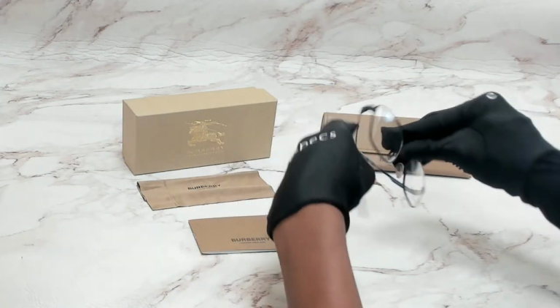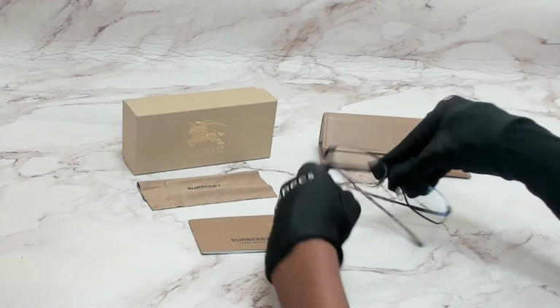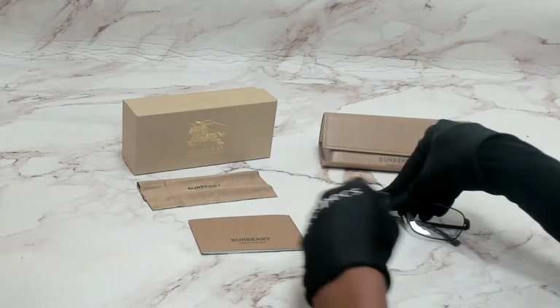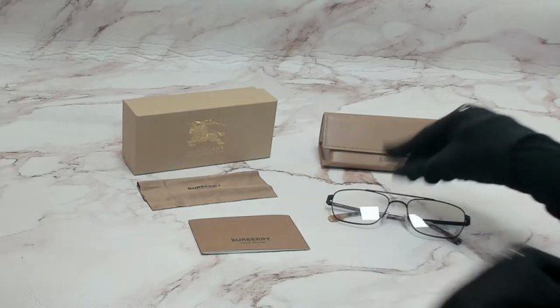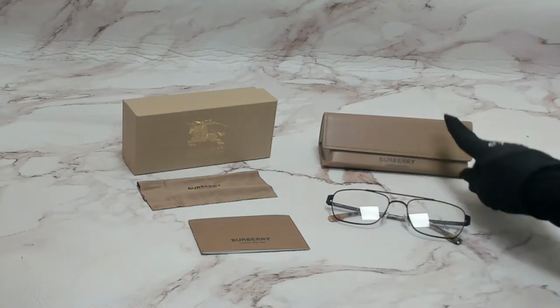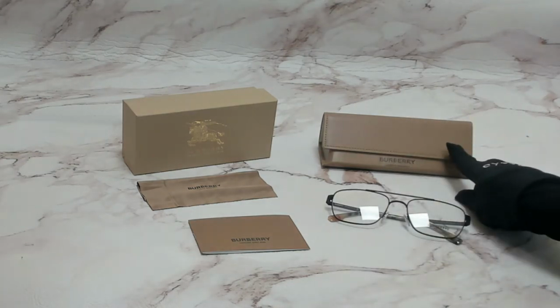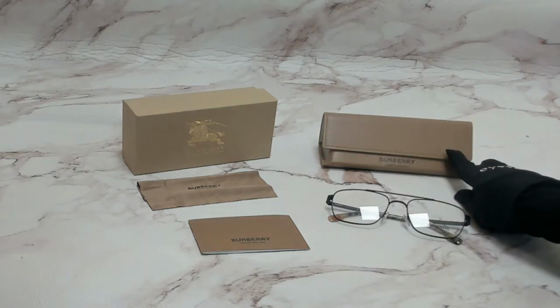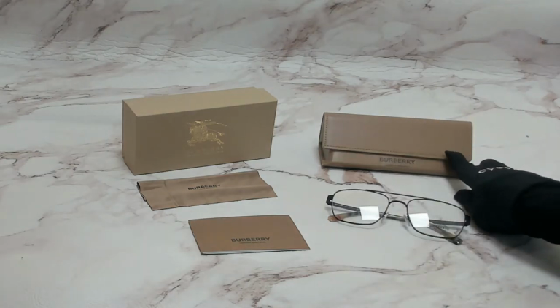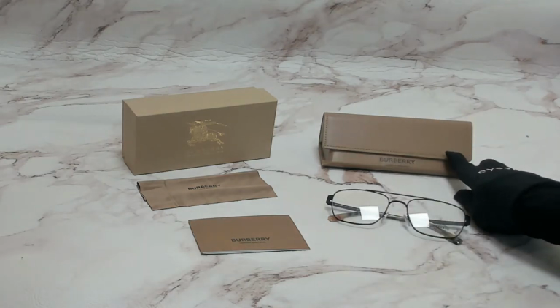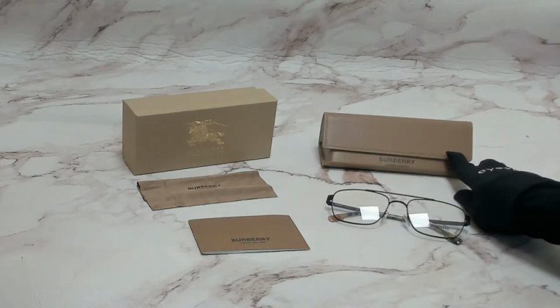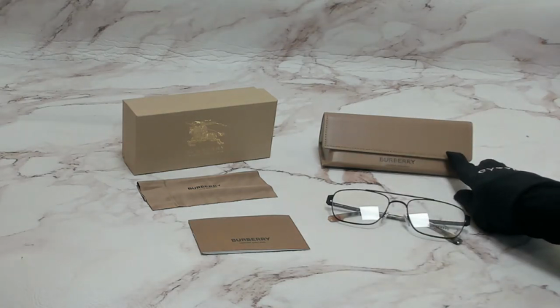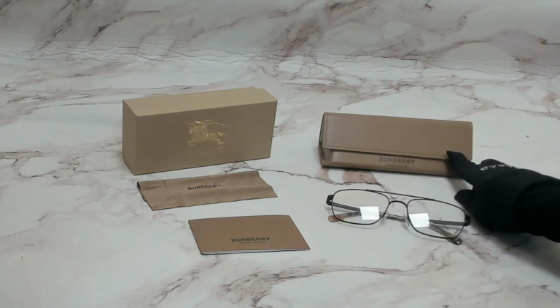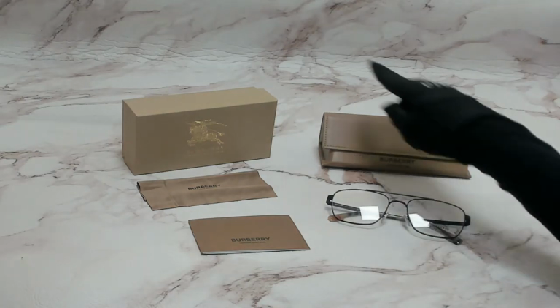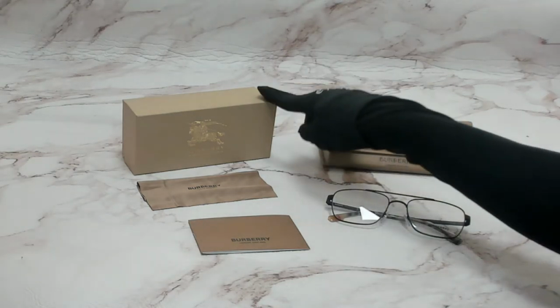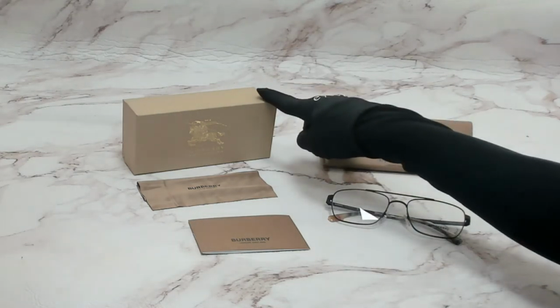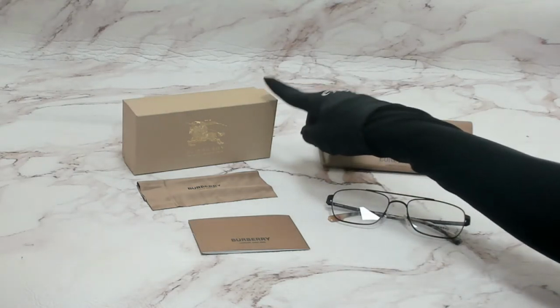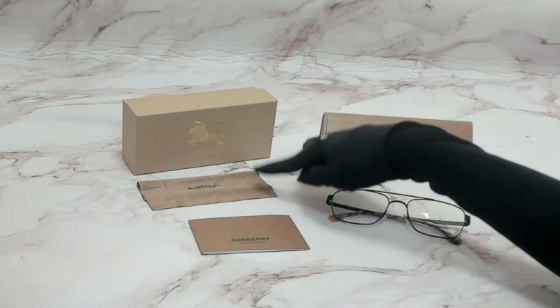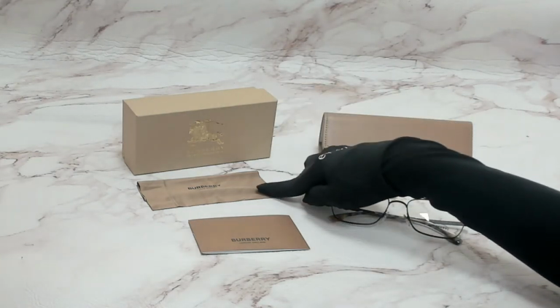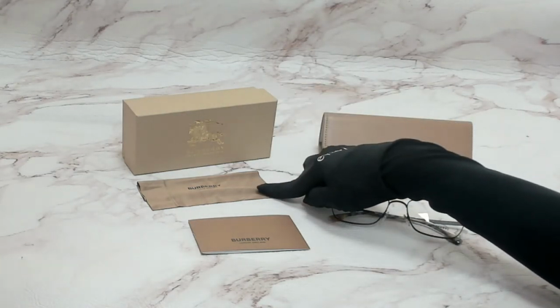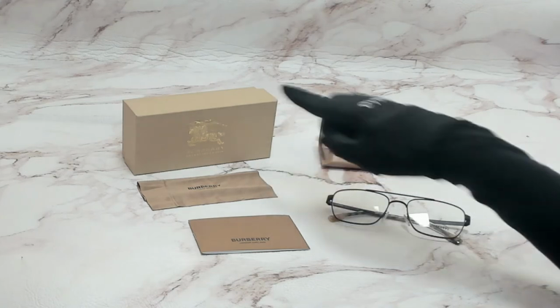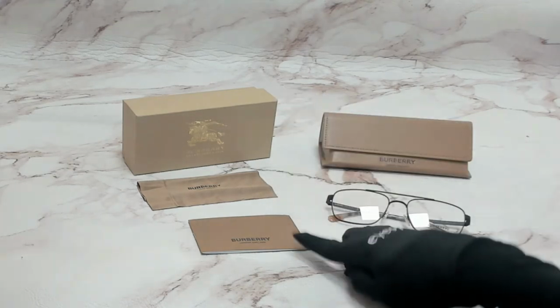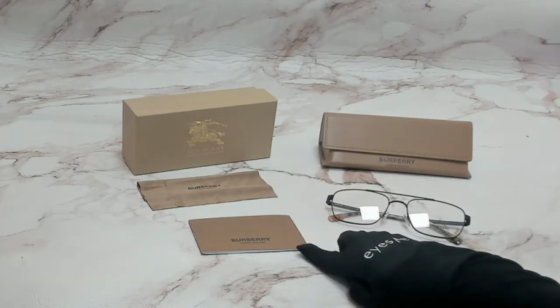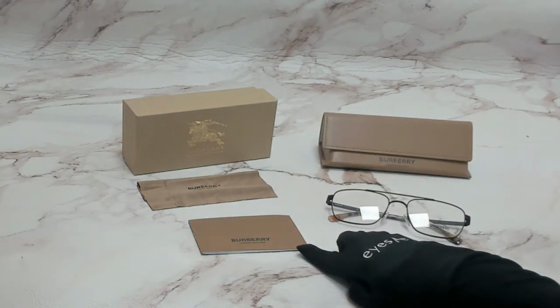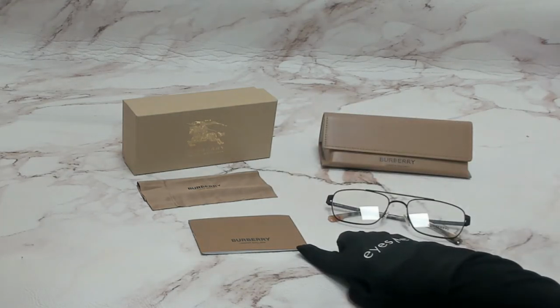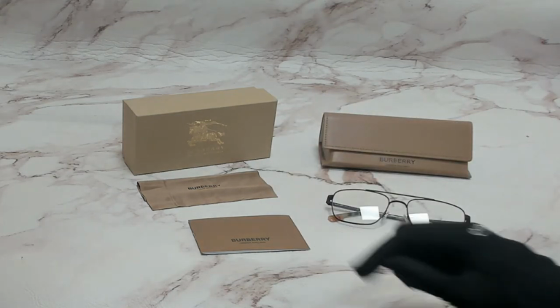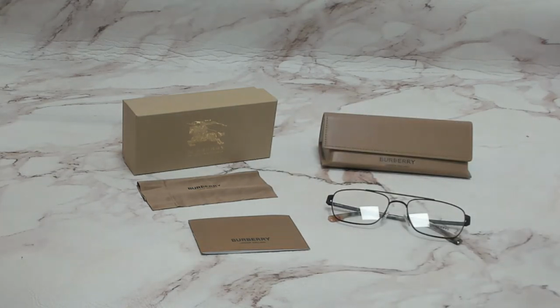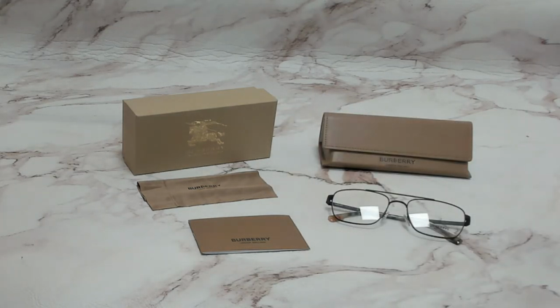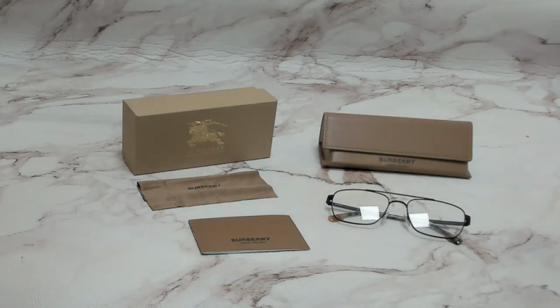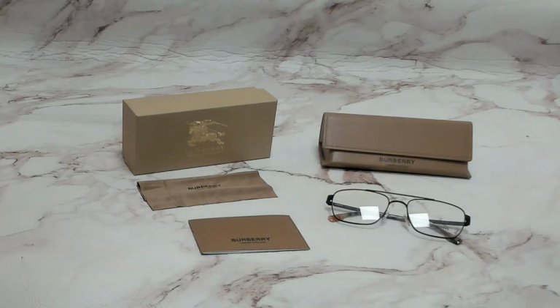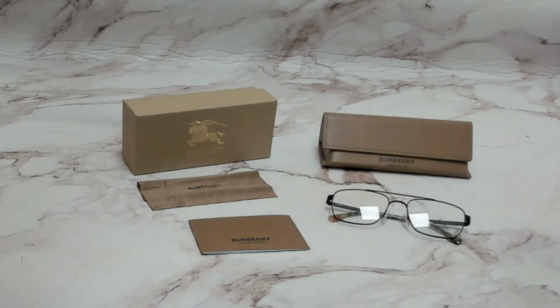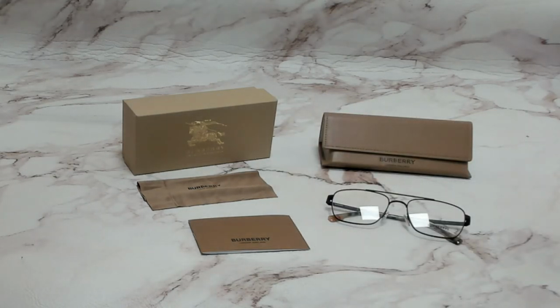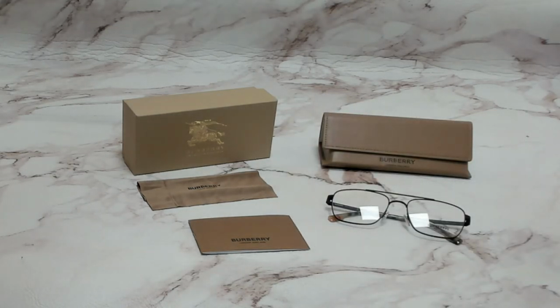The glasses come with a case which color and style may vary, a box, a cleaning cloth, and a card of authenticity. Thank you for watching and have a joyful day.